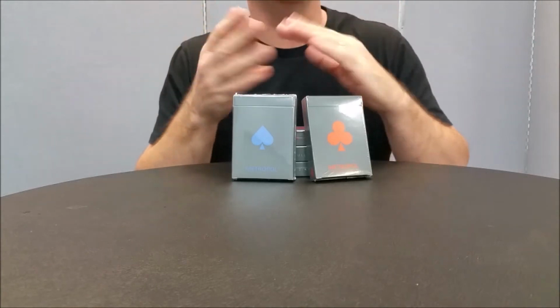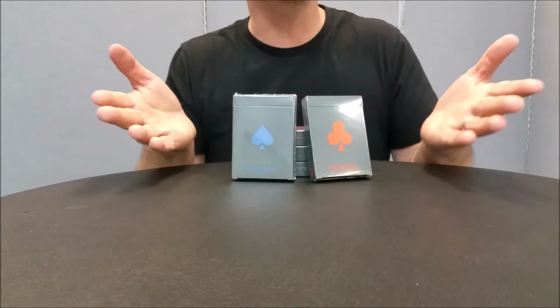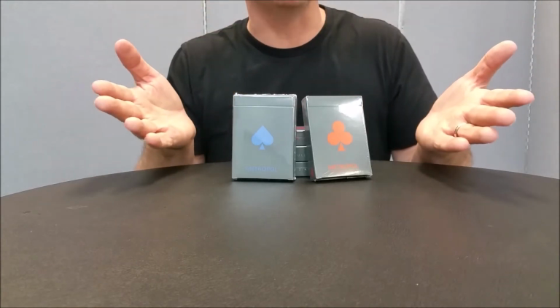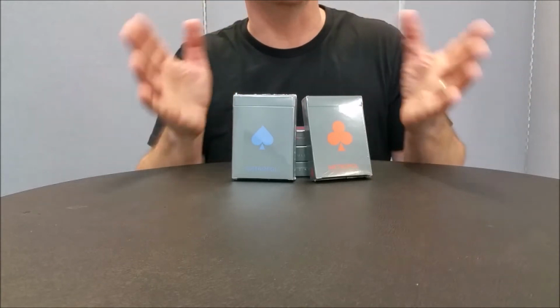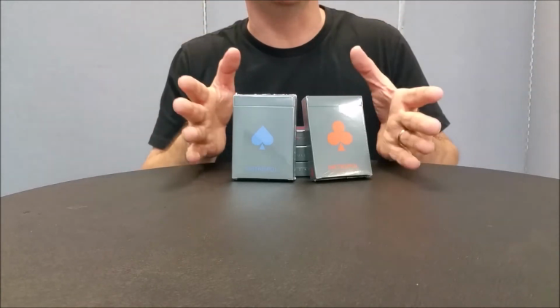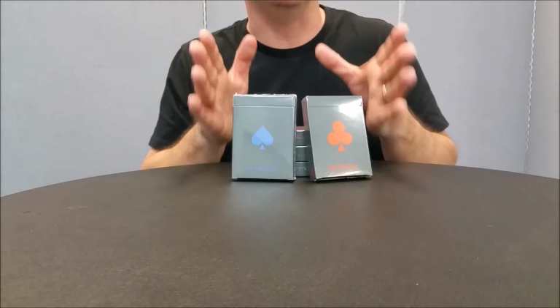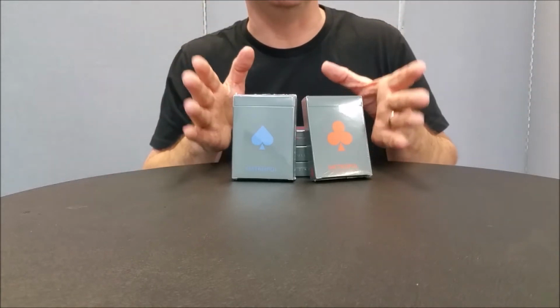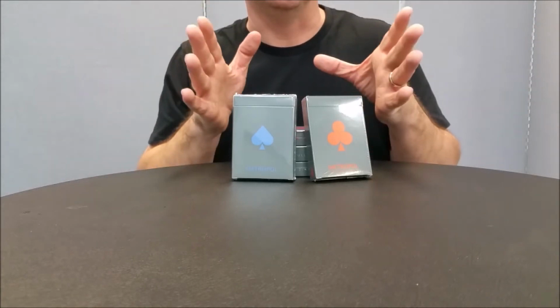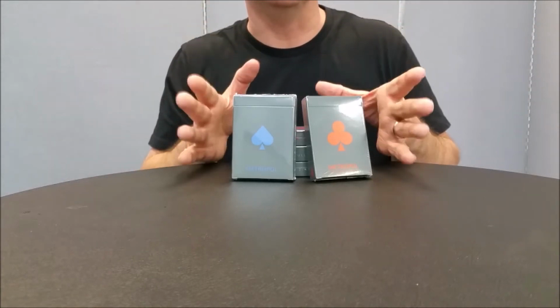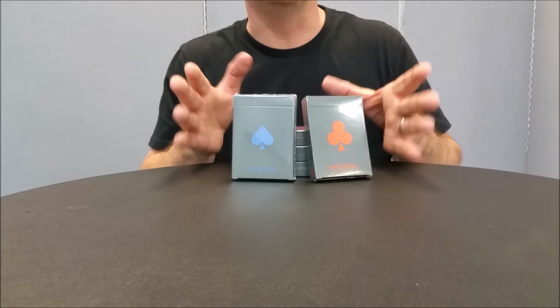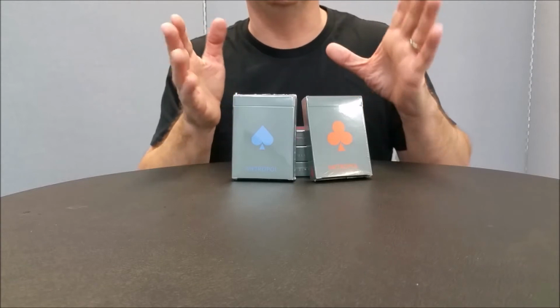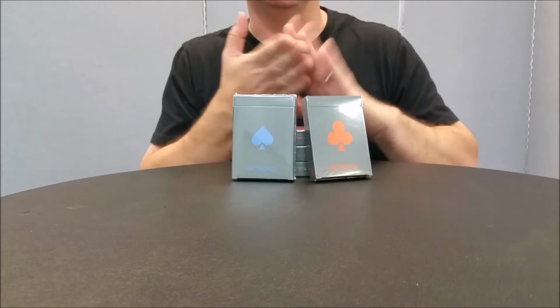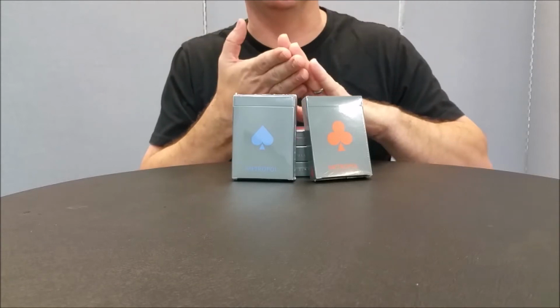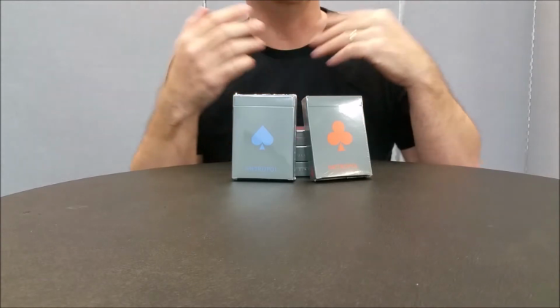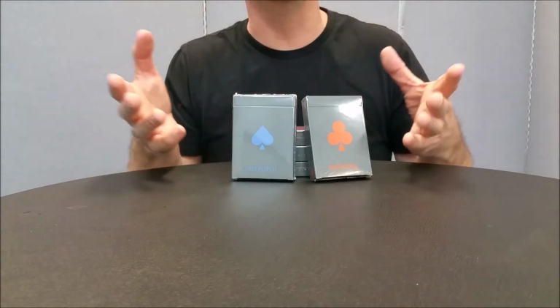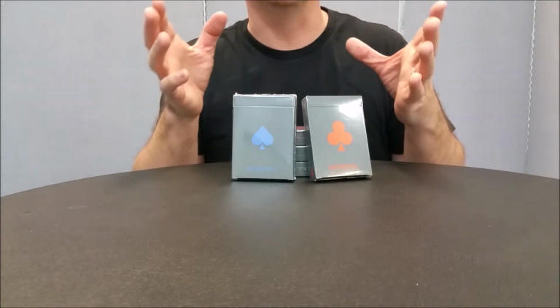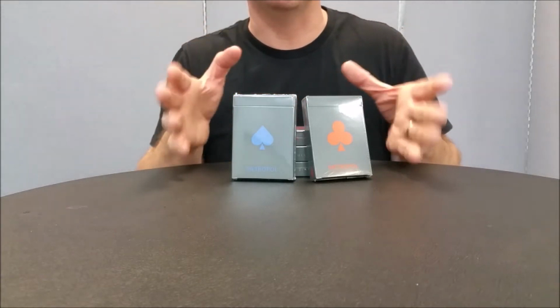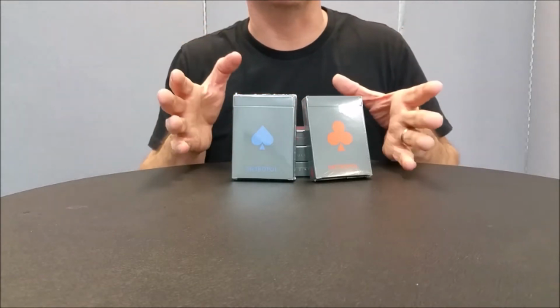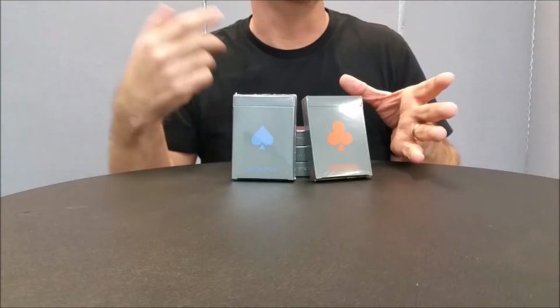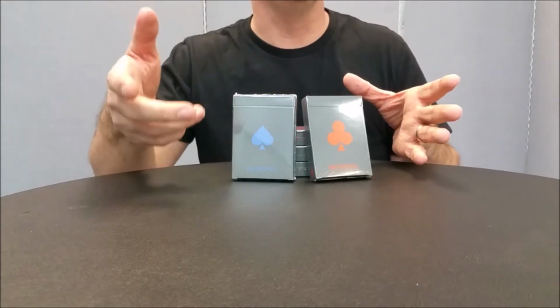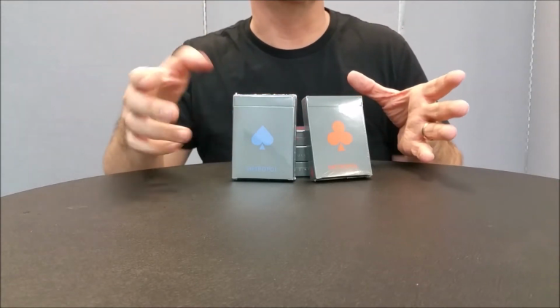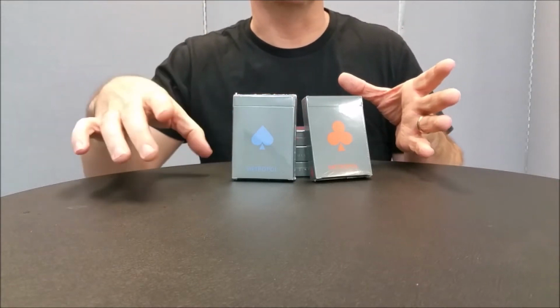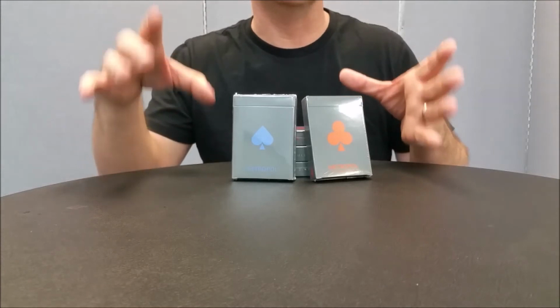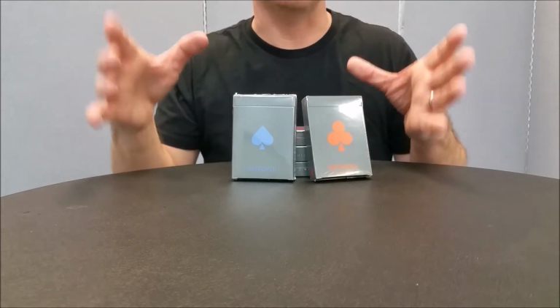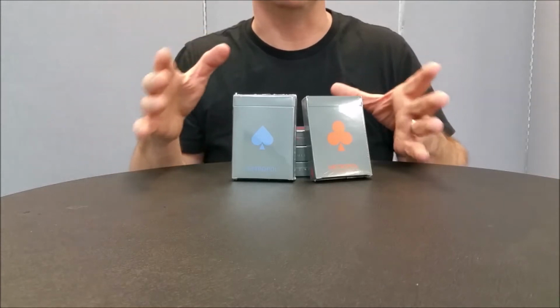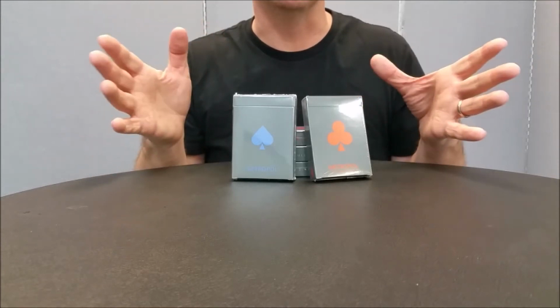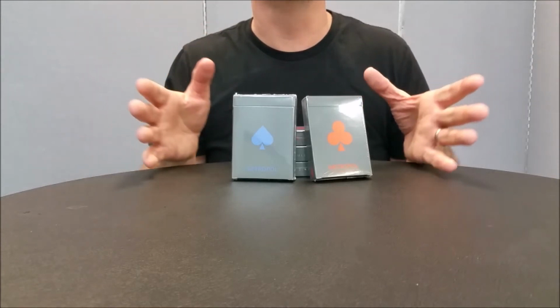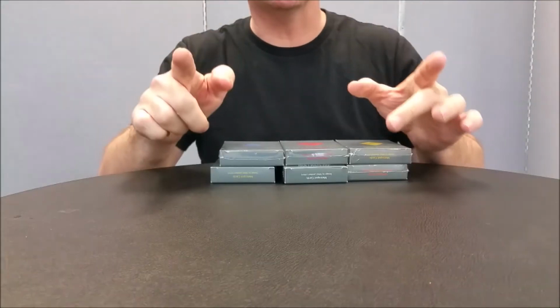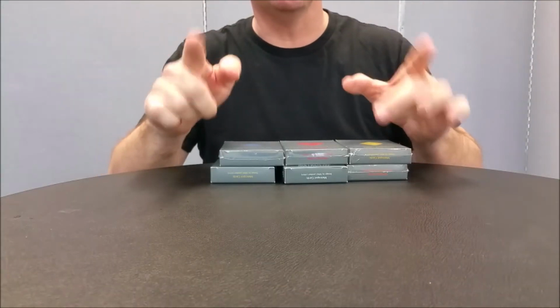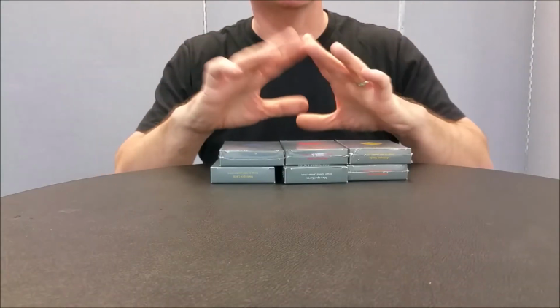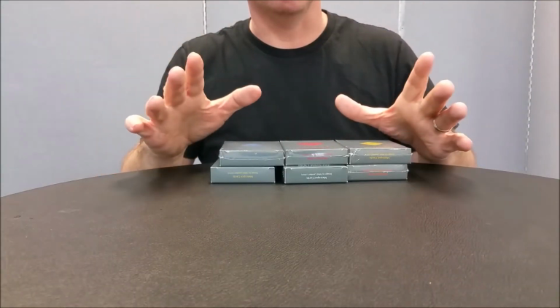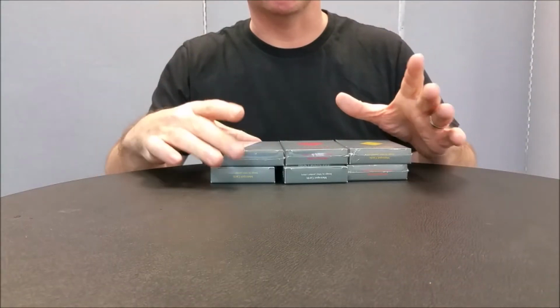You could use them for other things — I don't want to say they're limited in use. You could use them as dealer buttons, as a deck guard, or even as those really expensive high-value poker chips. So just to show you what some of the different options are: